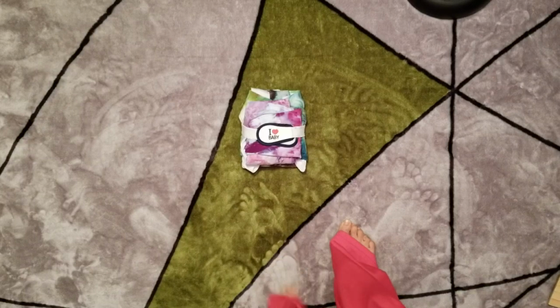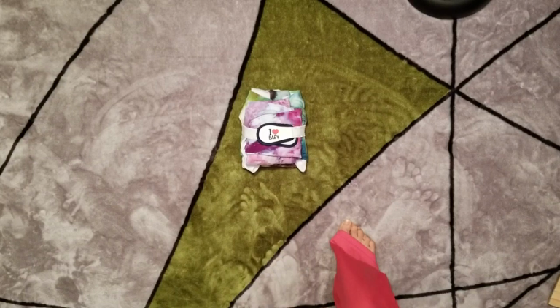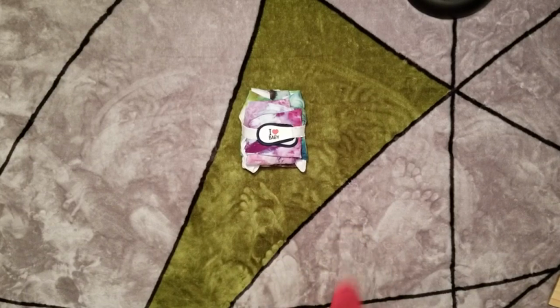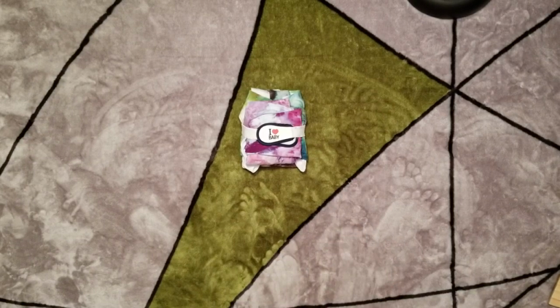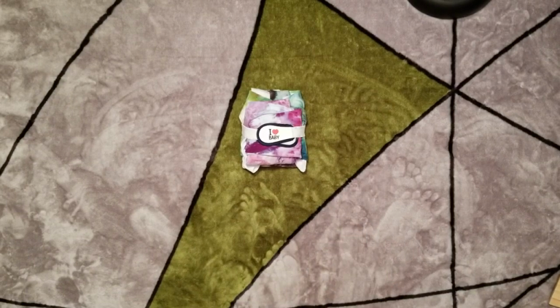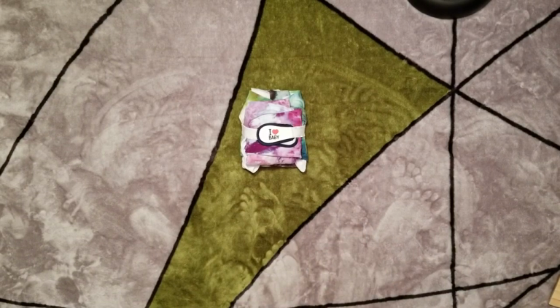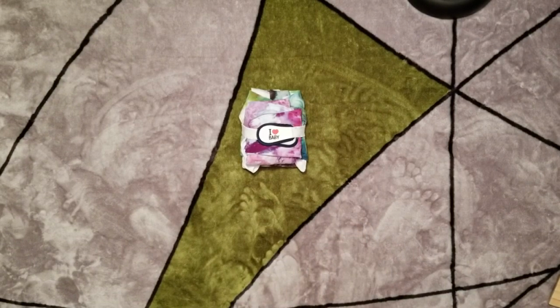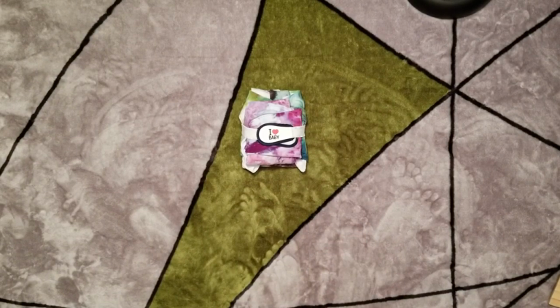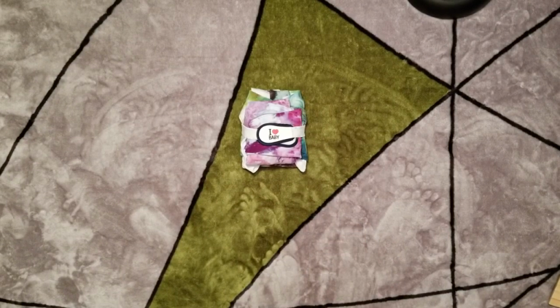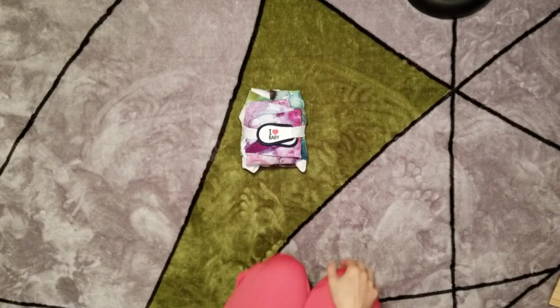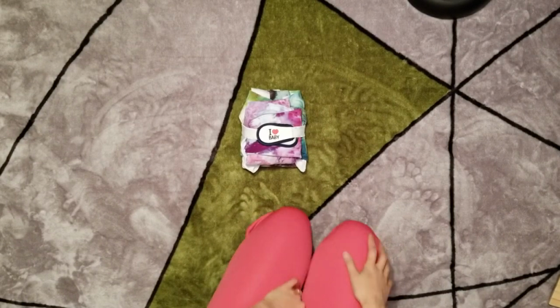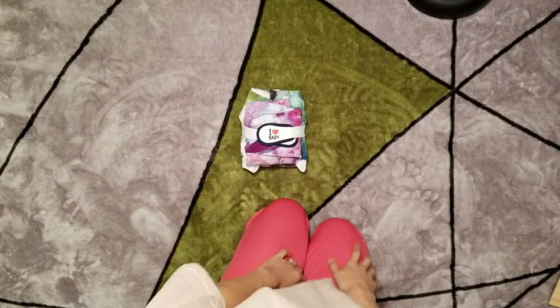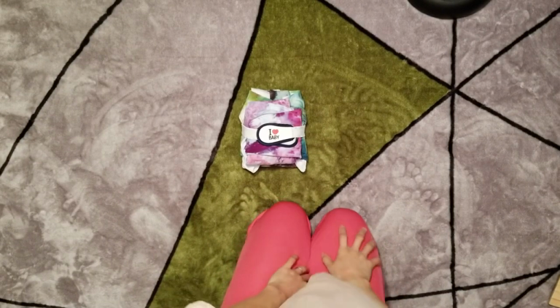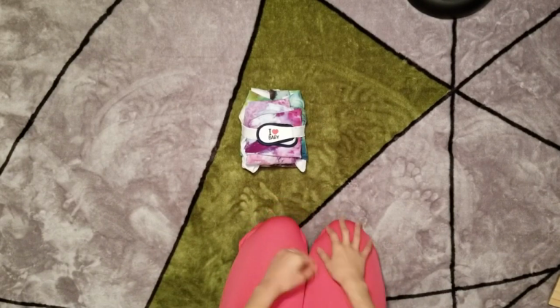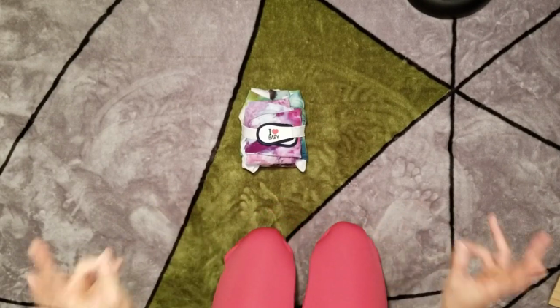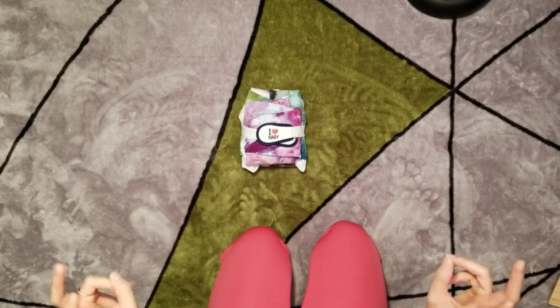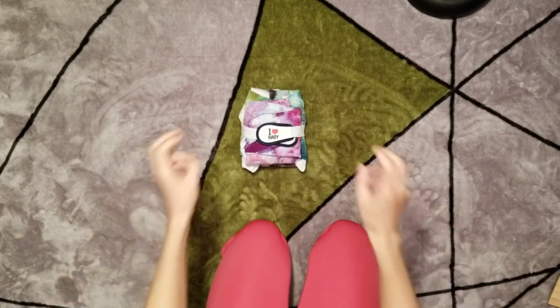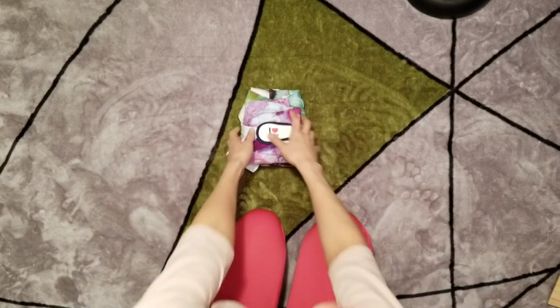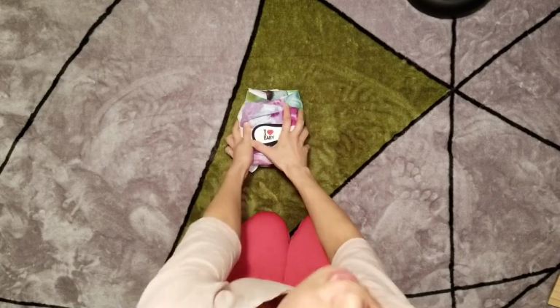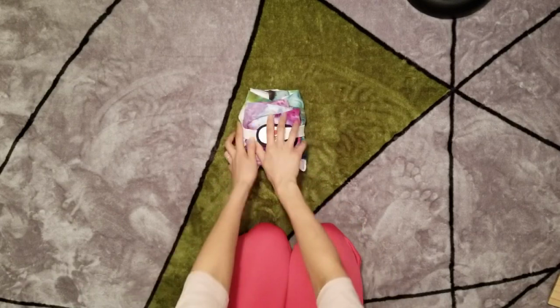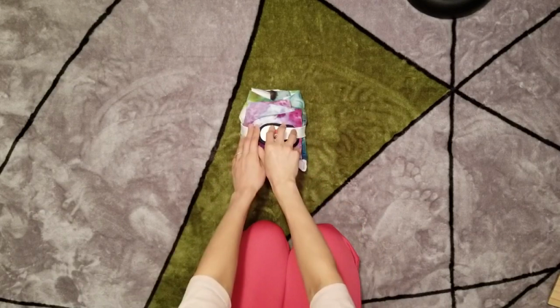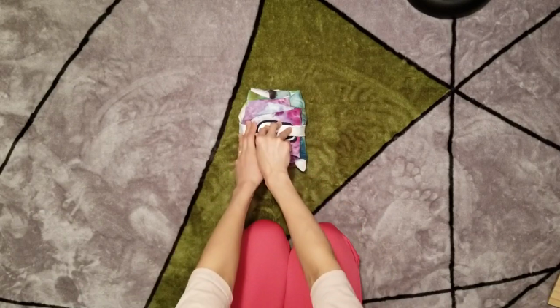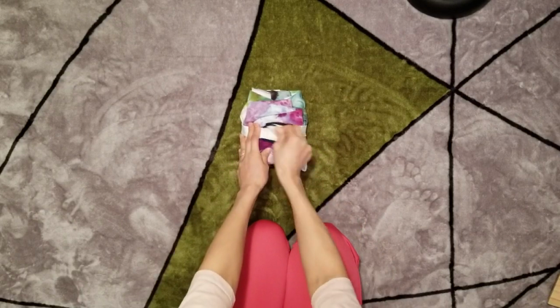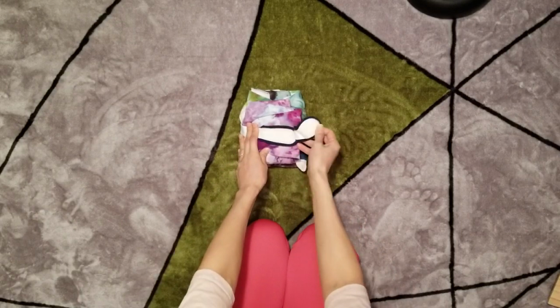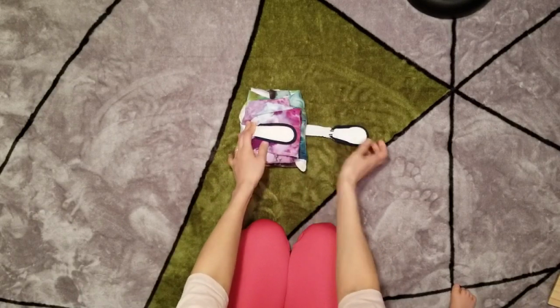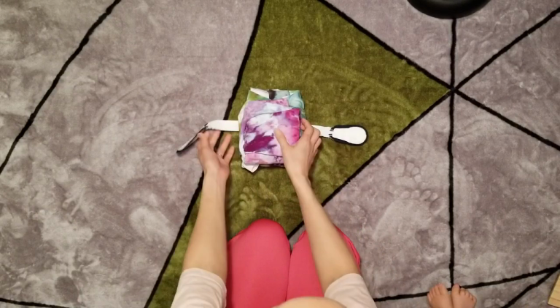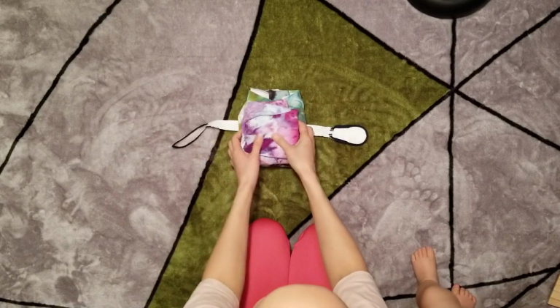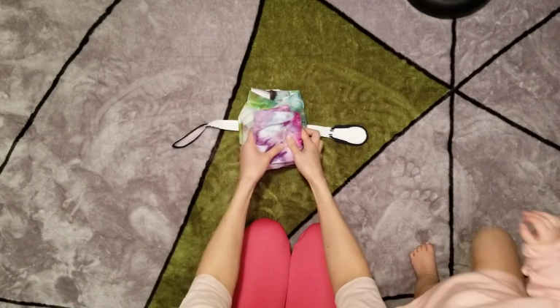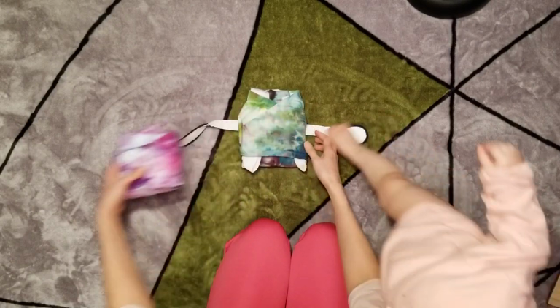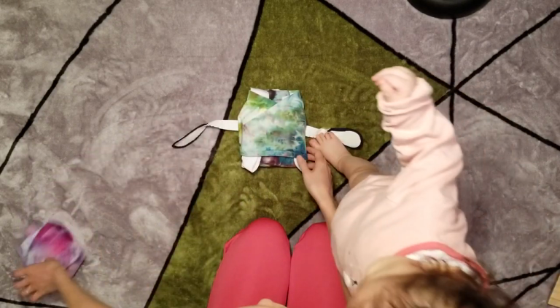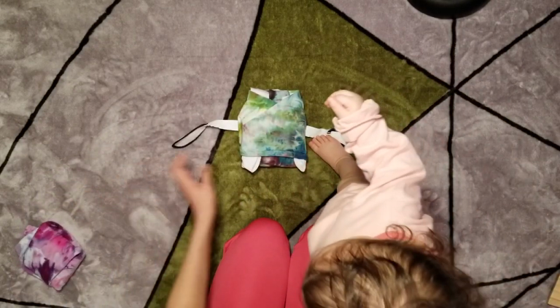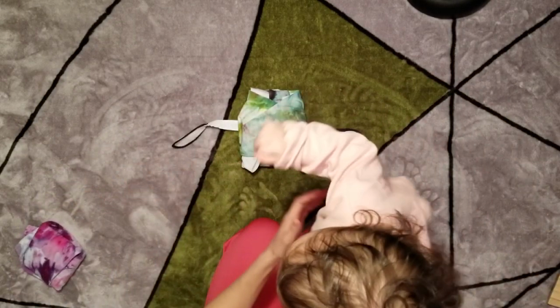Hi guys, I'm going to show you how to do the slow version of the passion fold. I'll just fold it up.